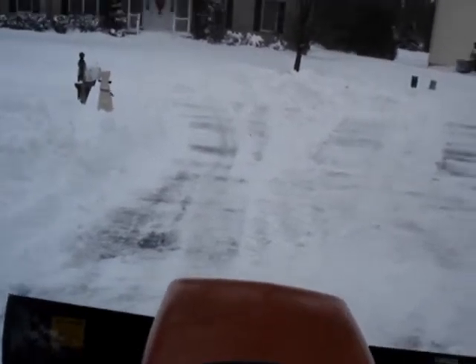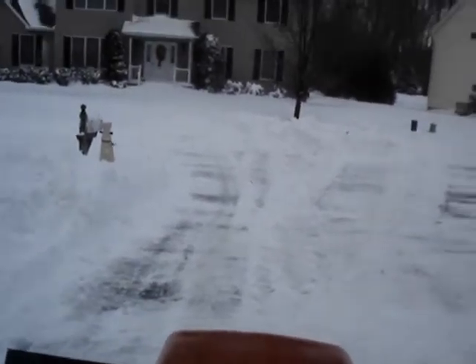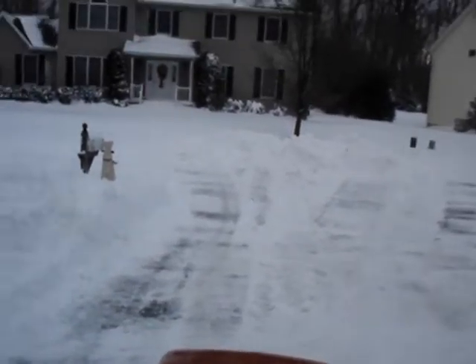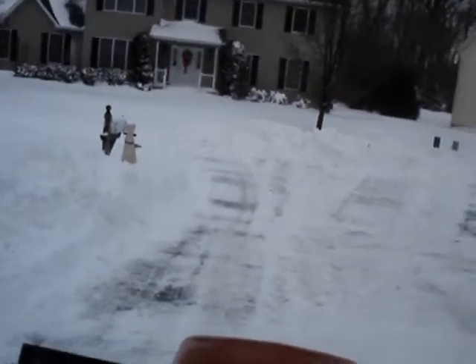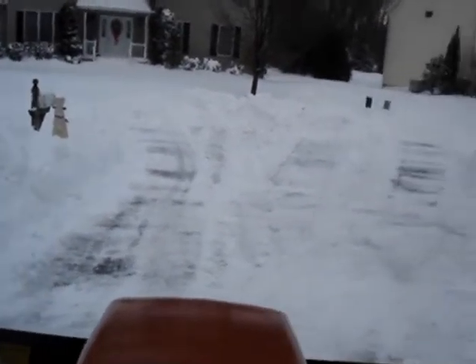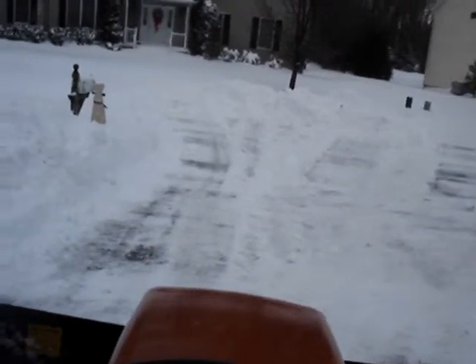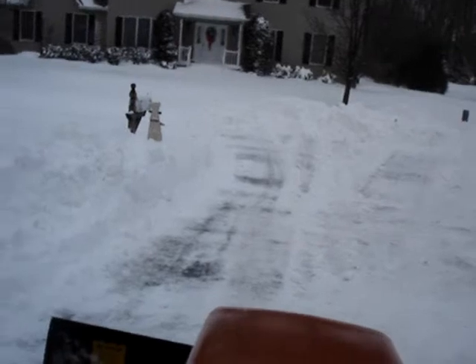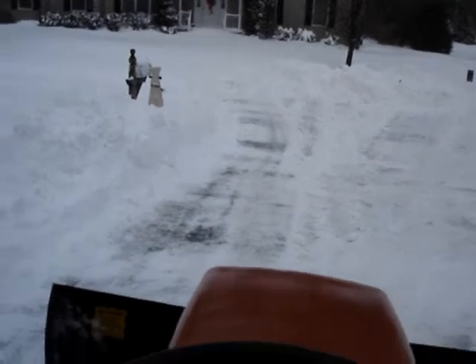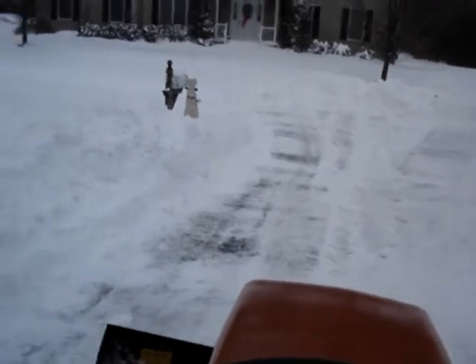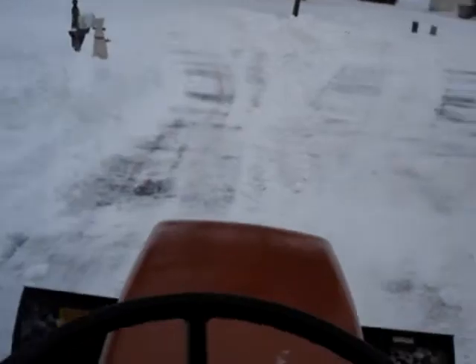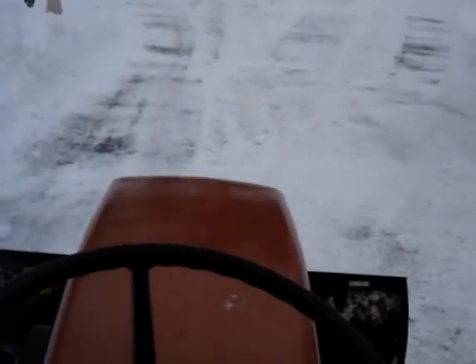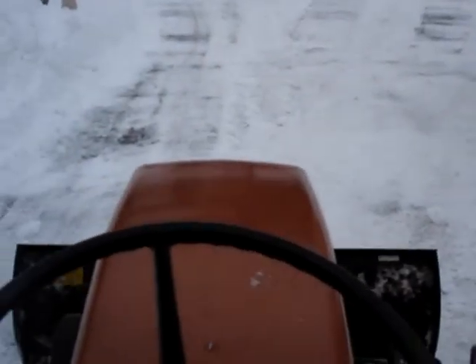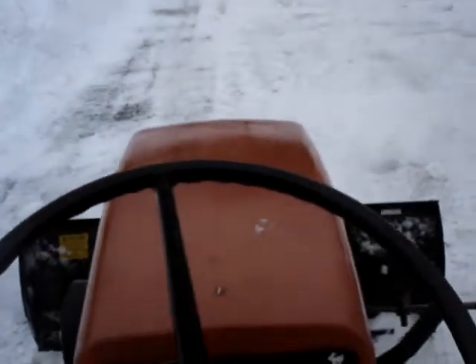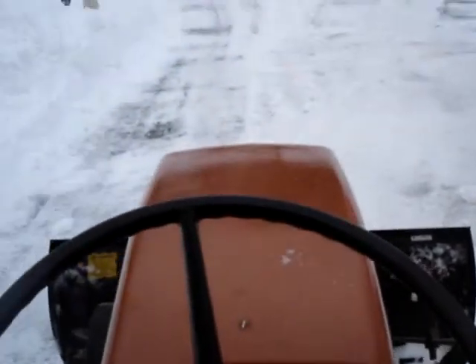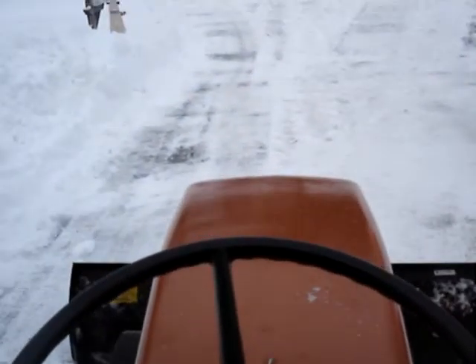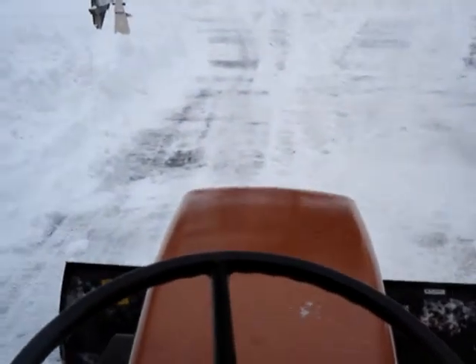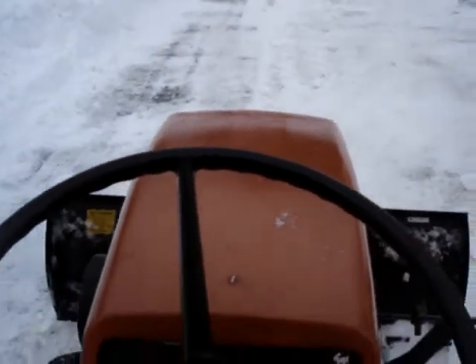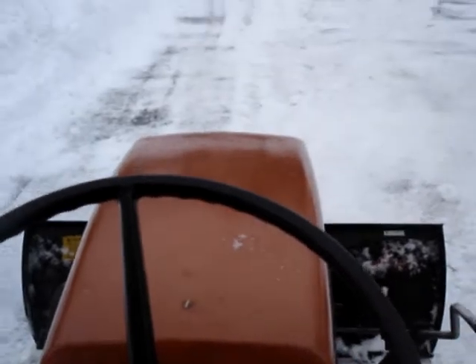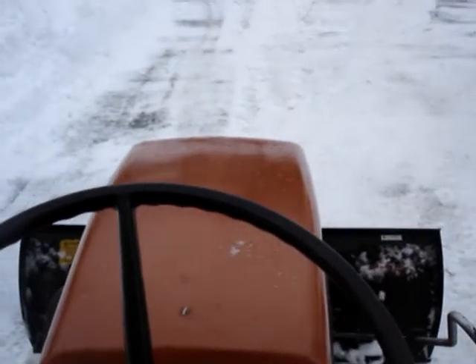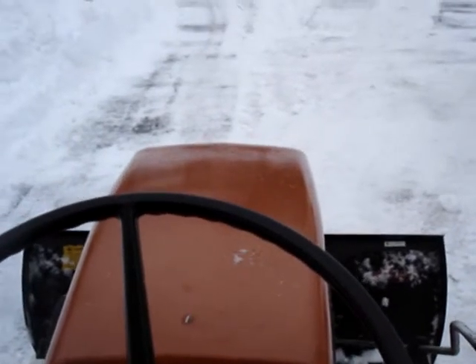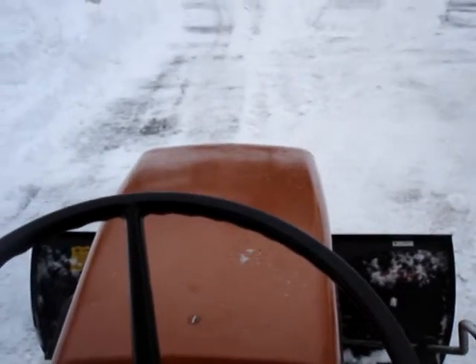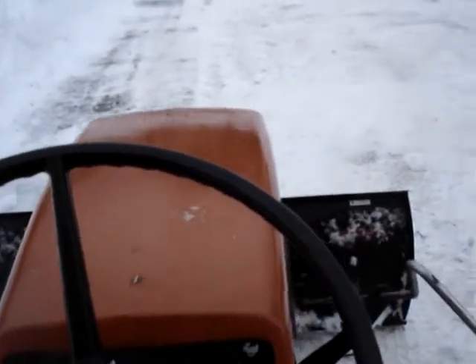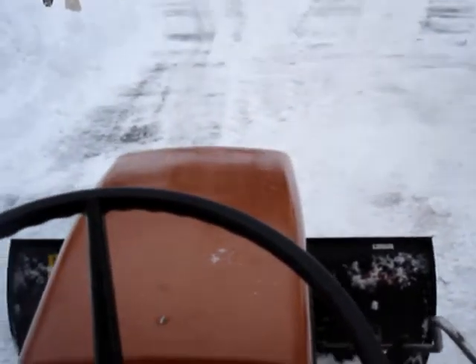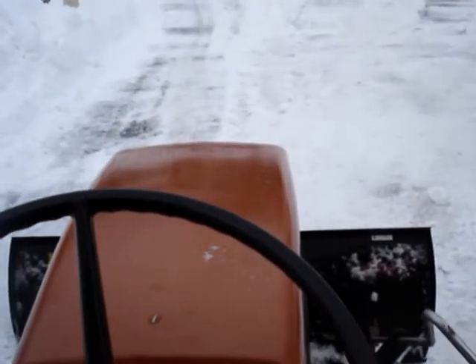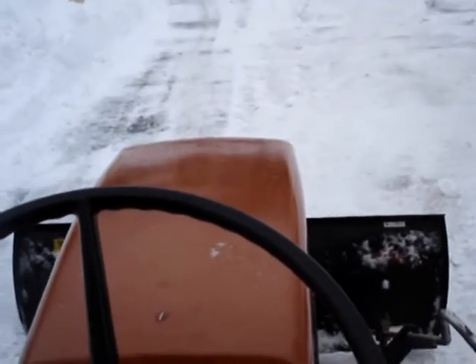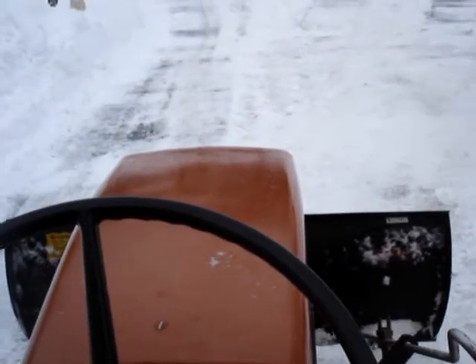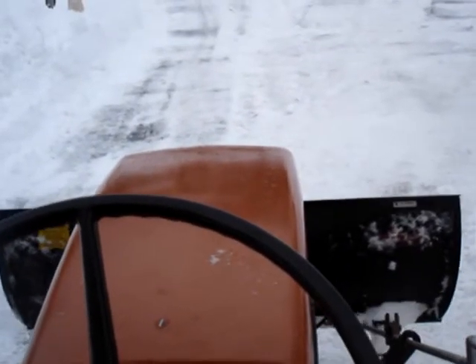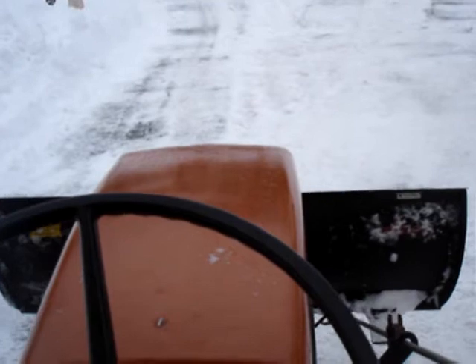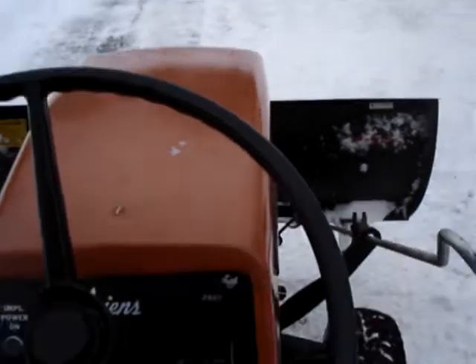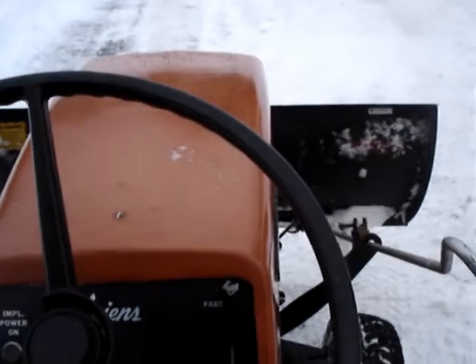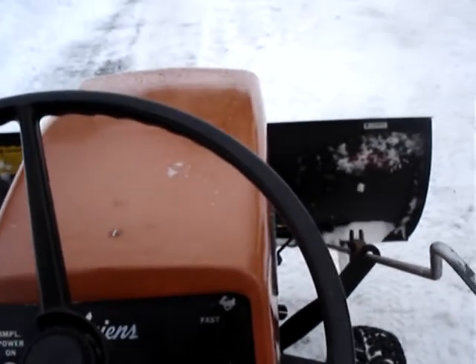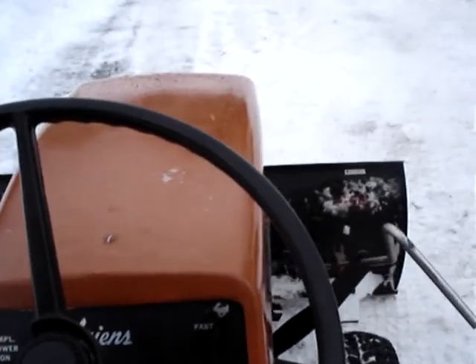This is your 1976 Ariens, 16 horsepower. Check out the plow — up, down.